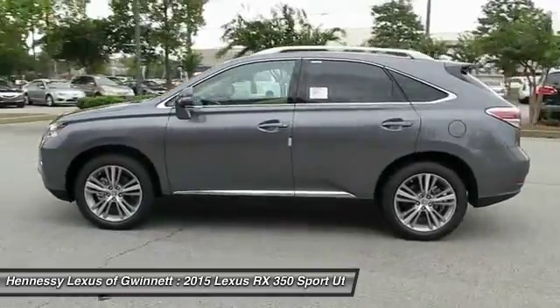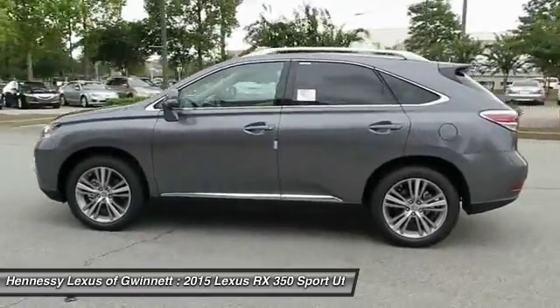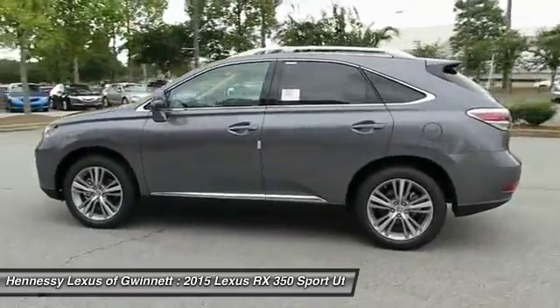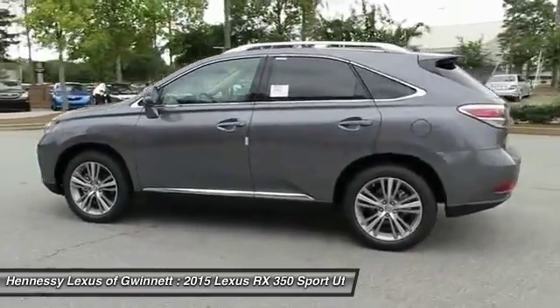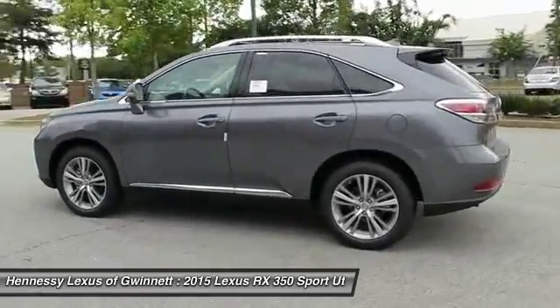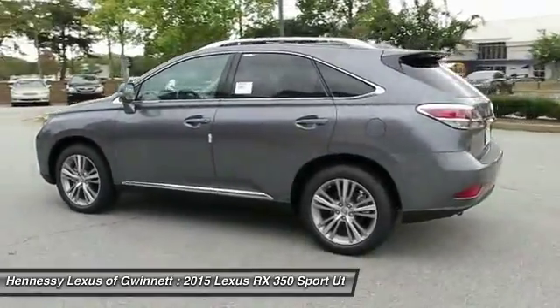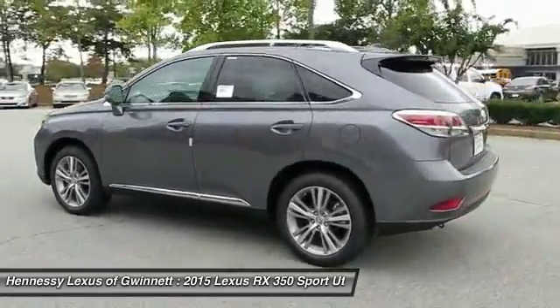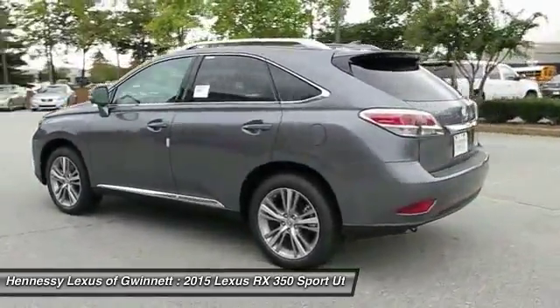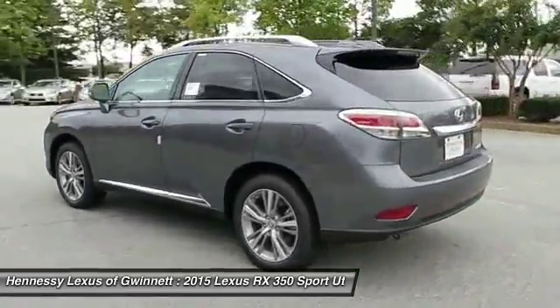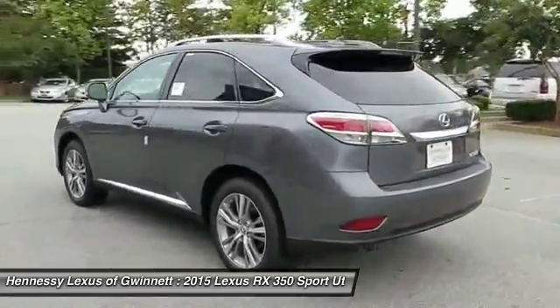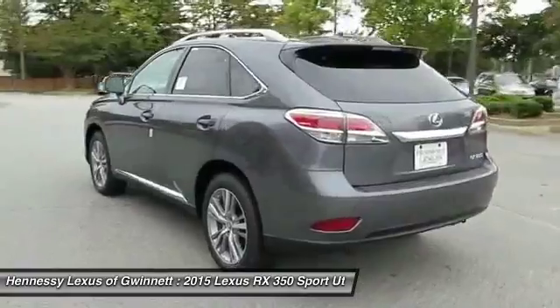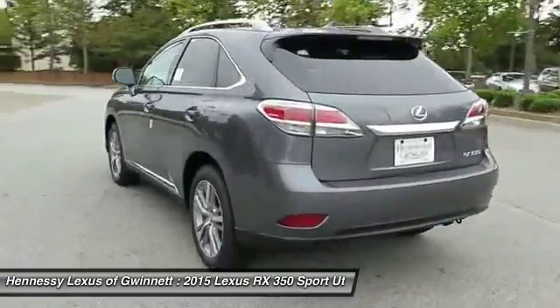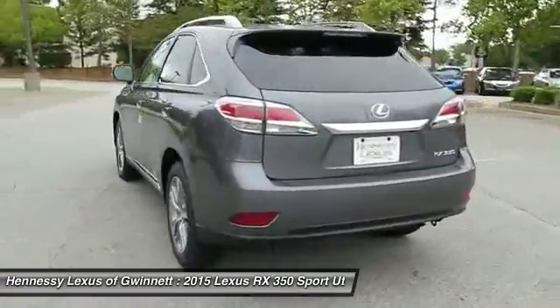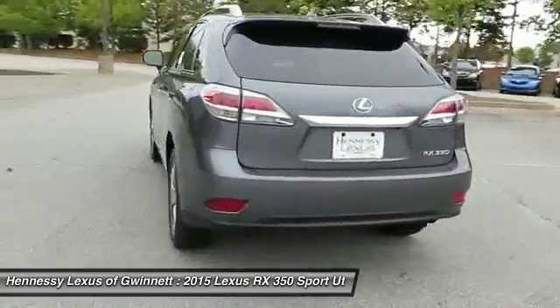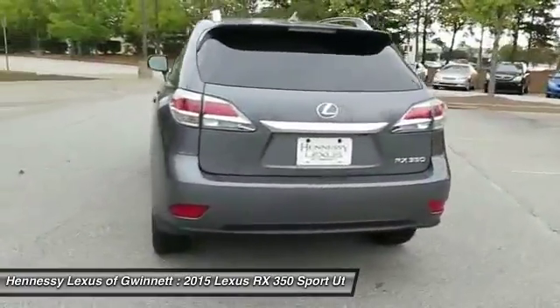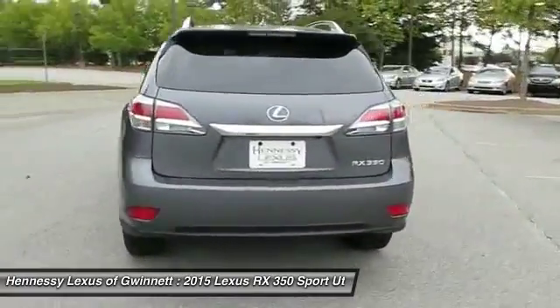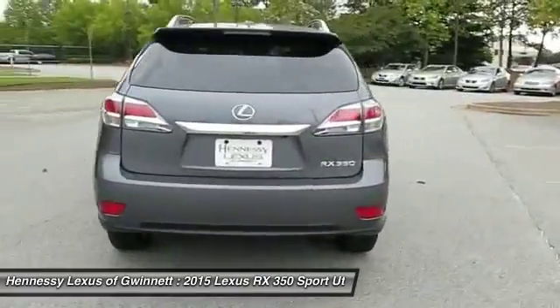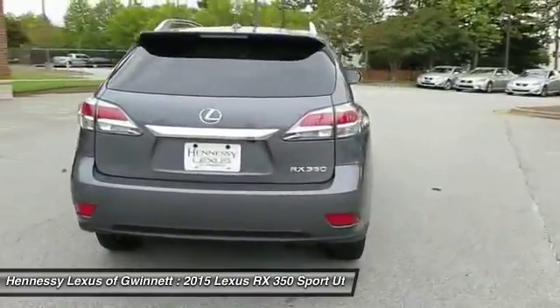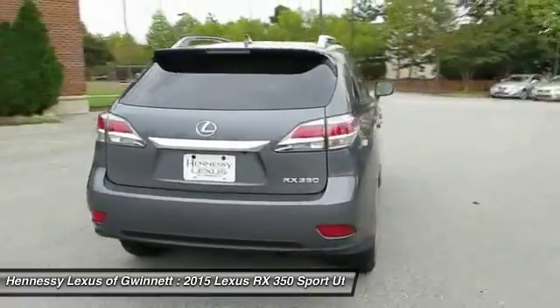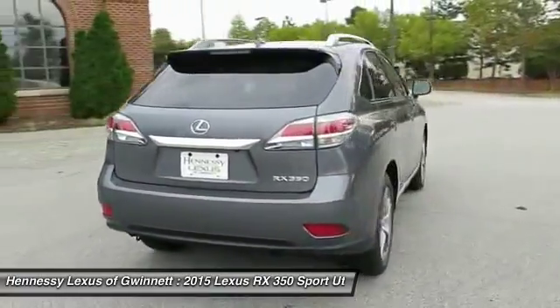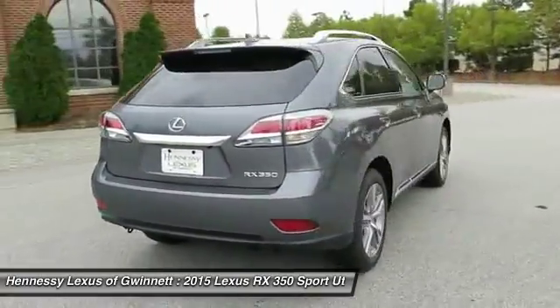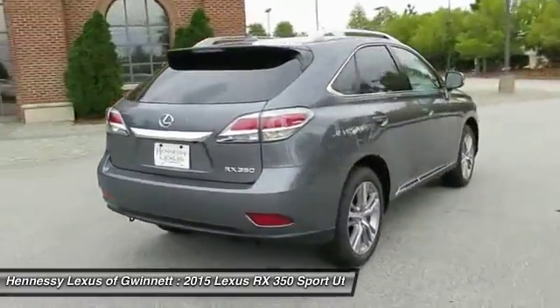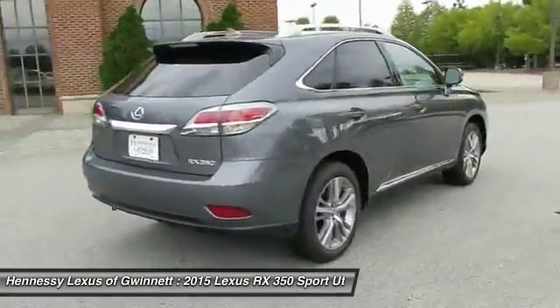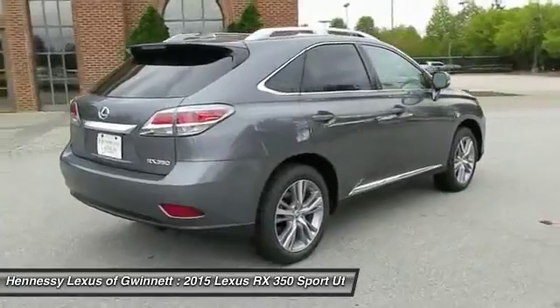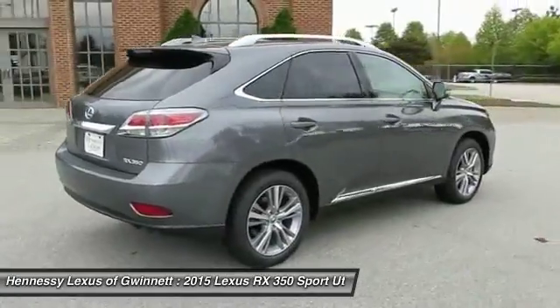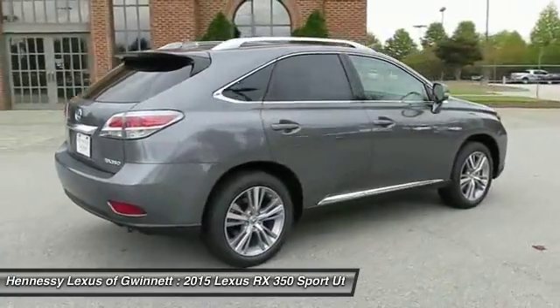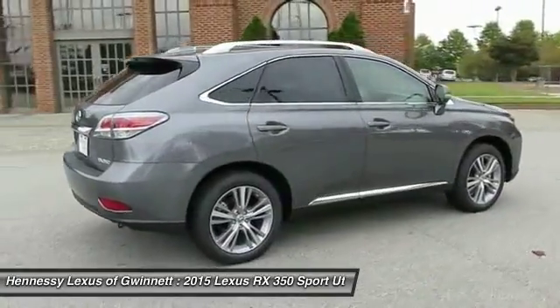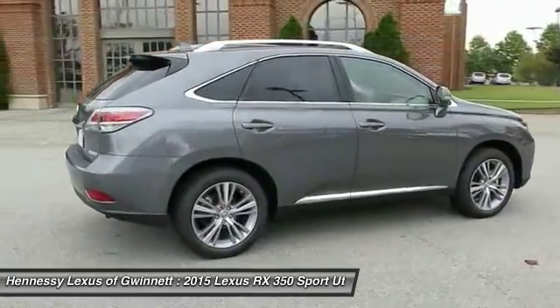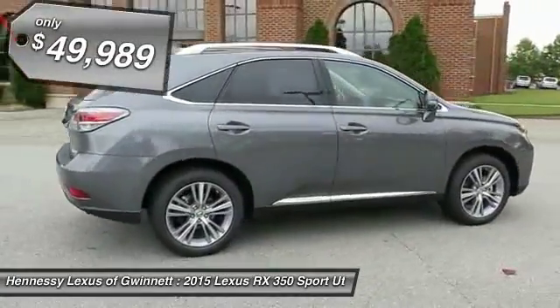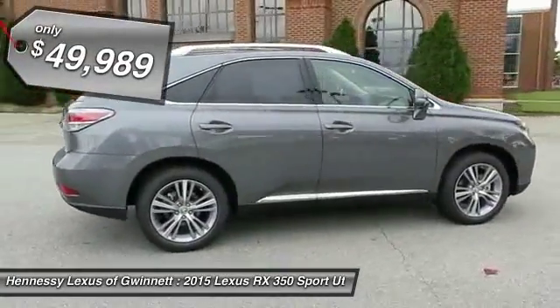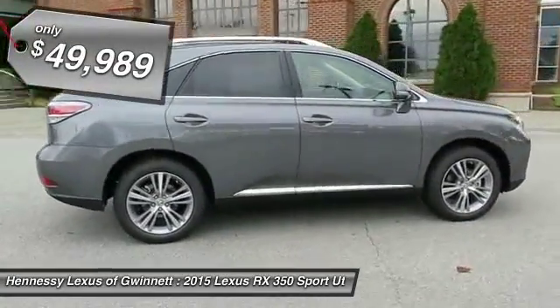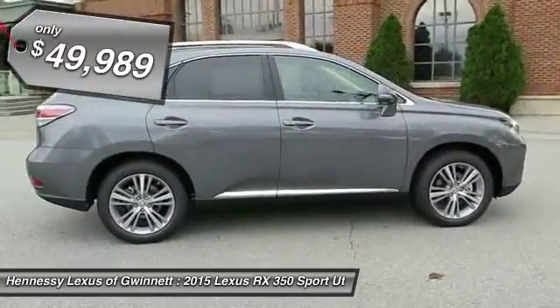Paired with a spacious cargo area and a powerful V6 engine, the RX350 continues to offer the best combination of powerful performance and interior luxury in its class, and is priced below $50,000.